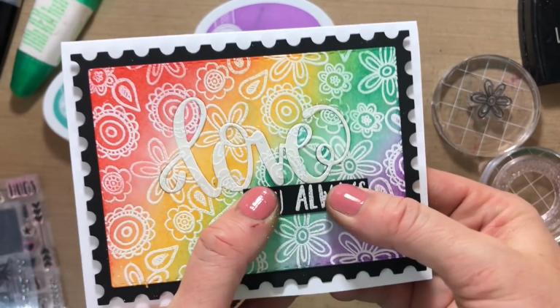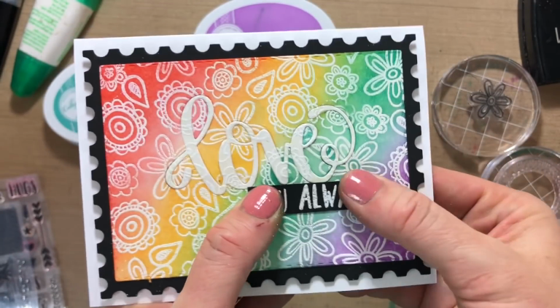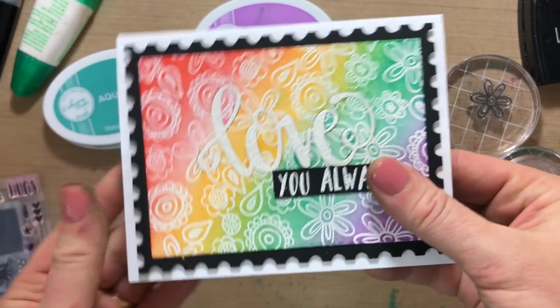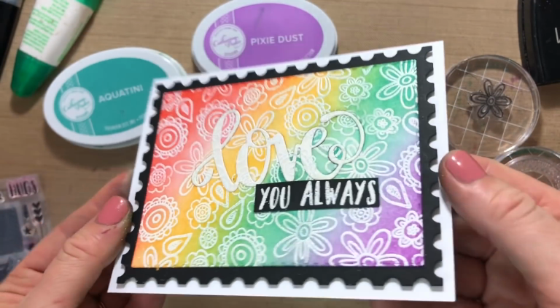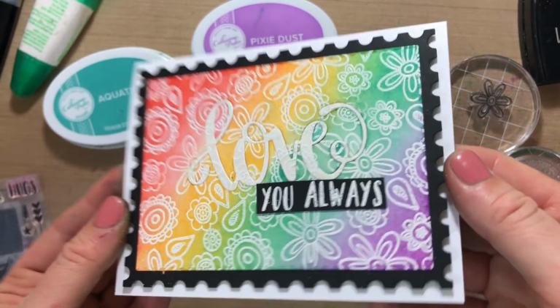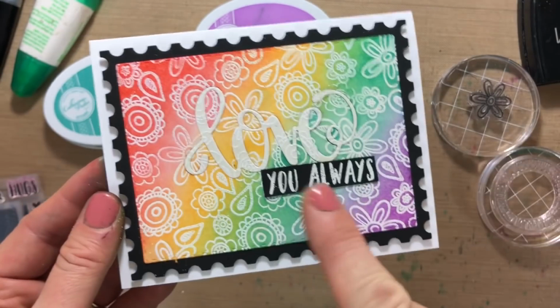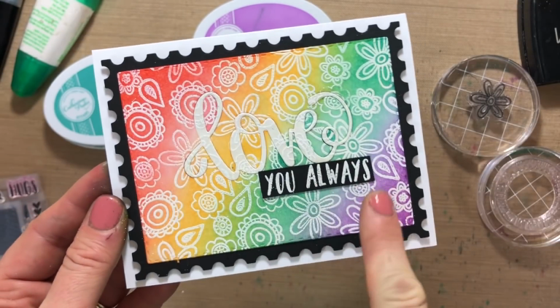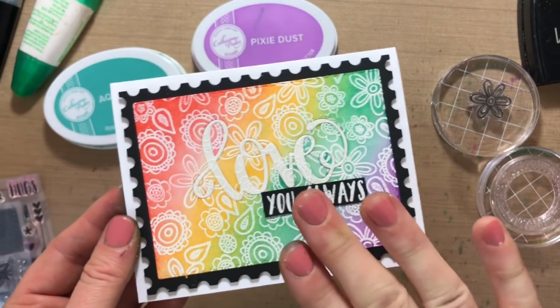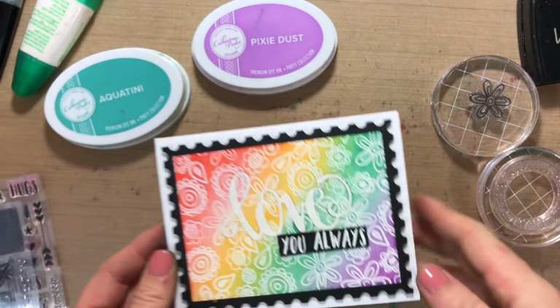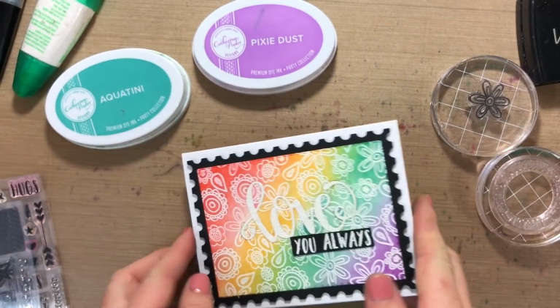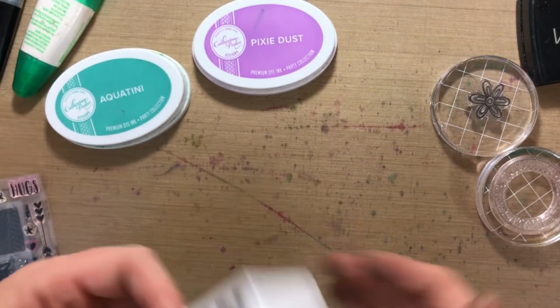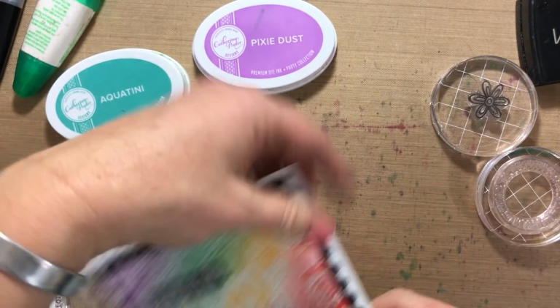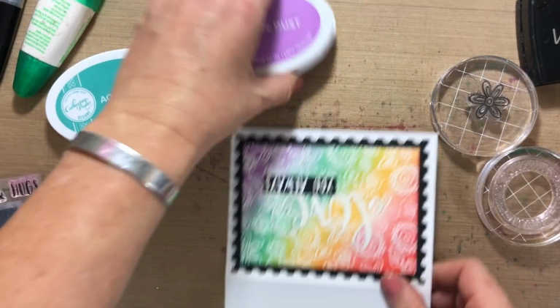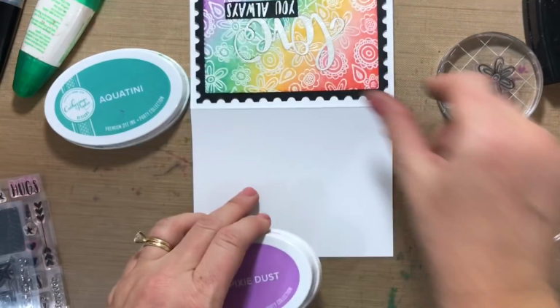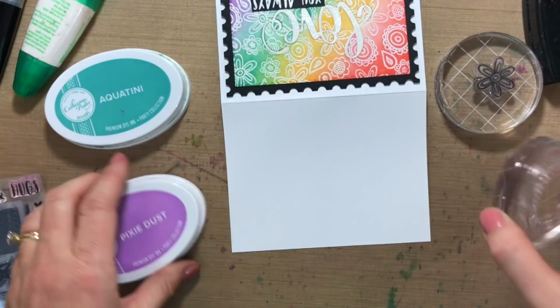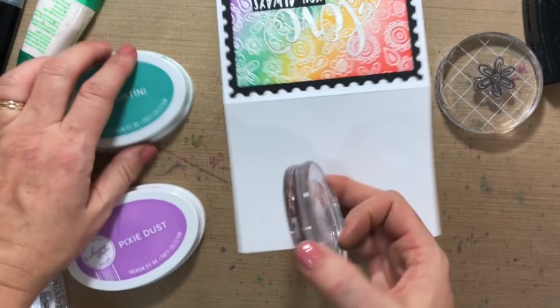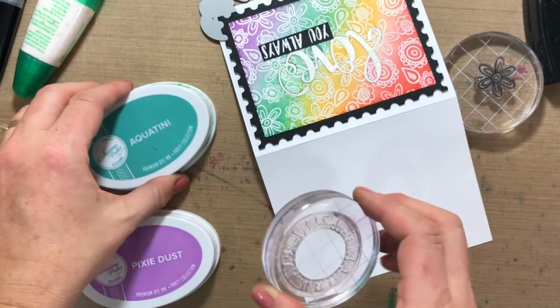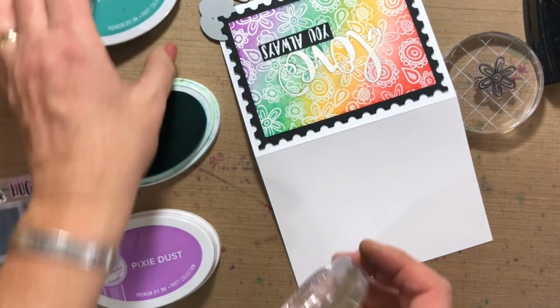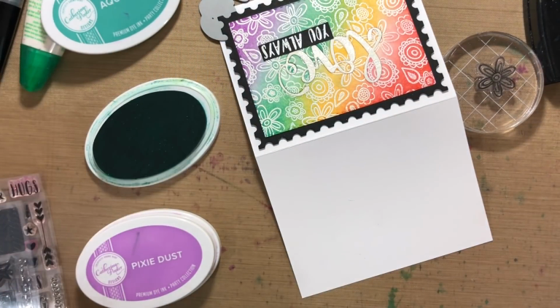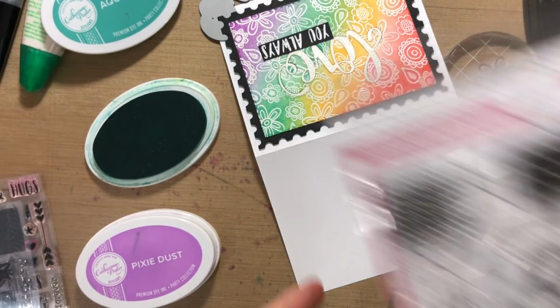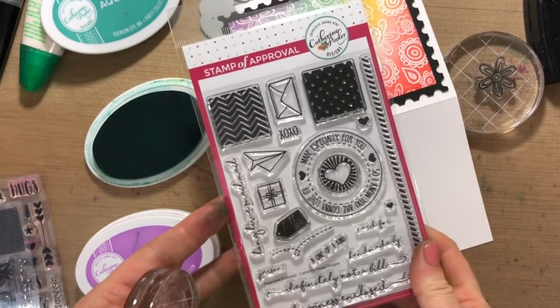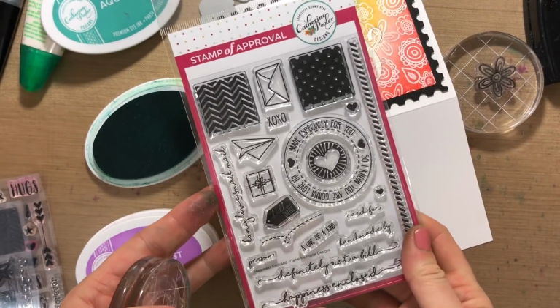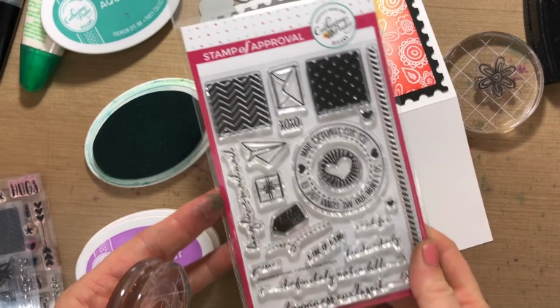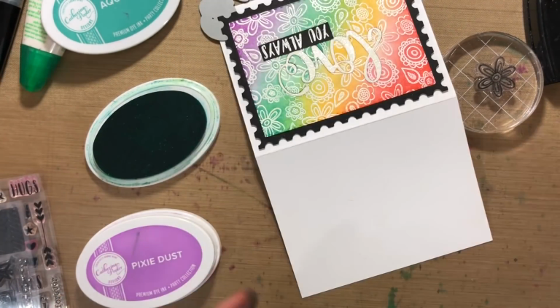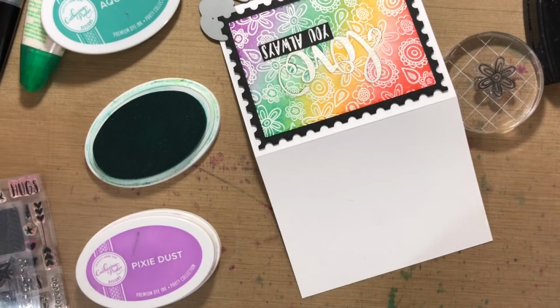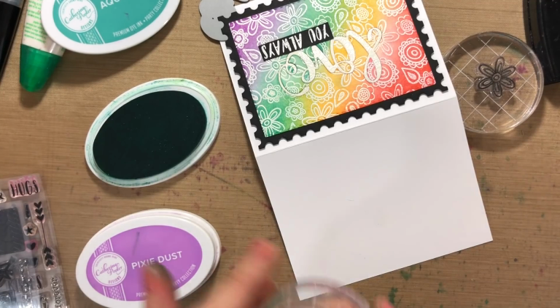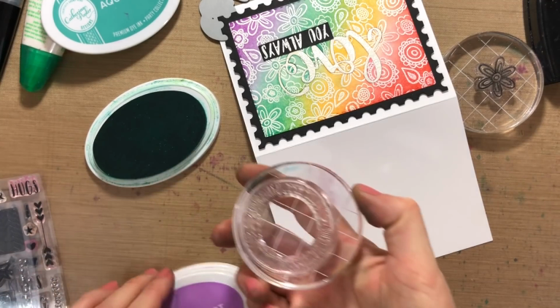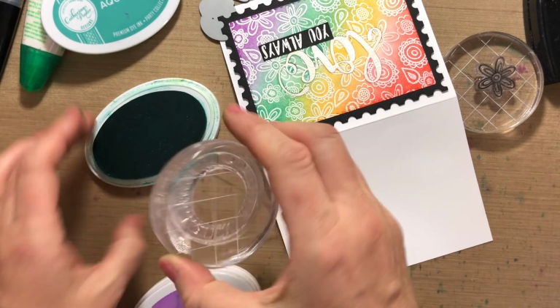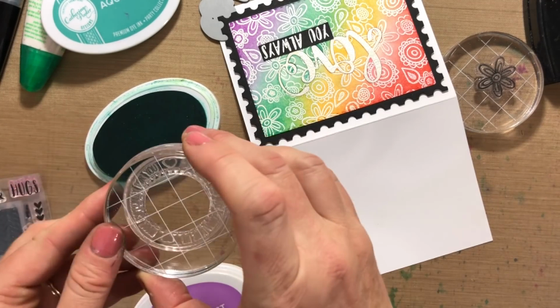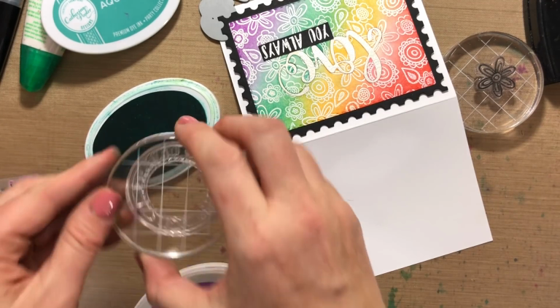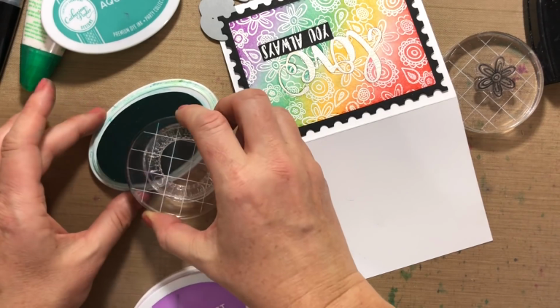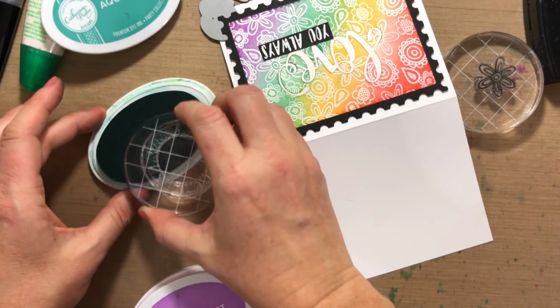To finish the card off I did a black strip — I embossed in white on black. Then on the back, since we have the new Happiness Enclosed stamp set, I'm going to do a little stamping on the back.